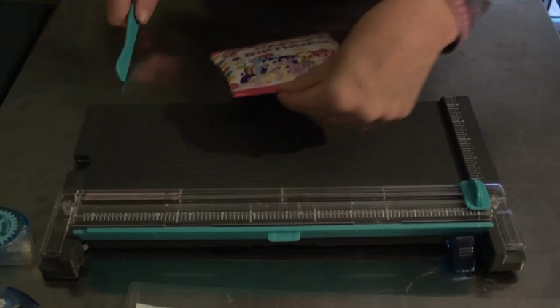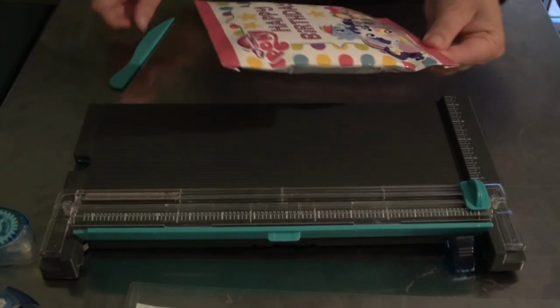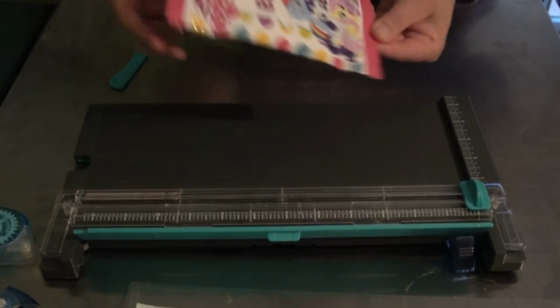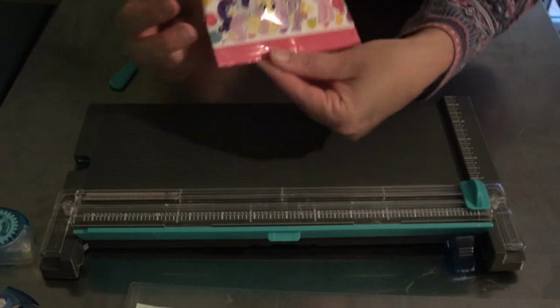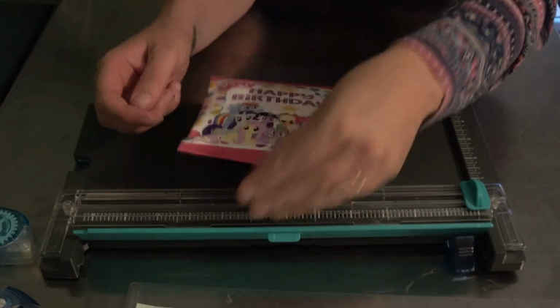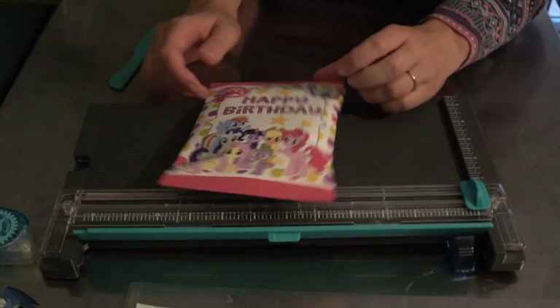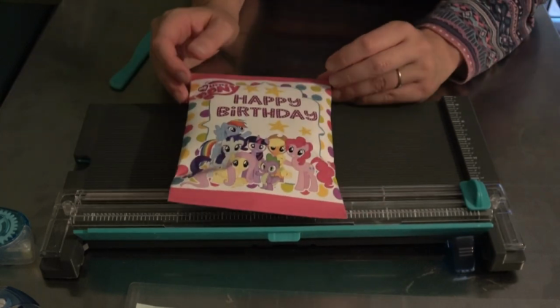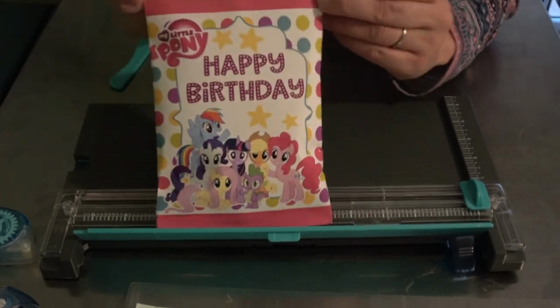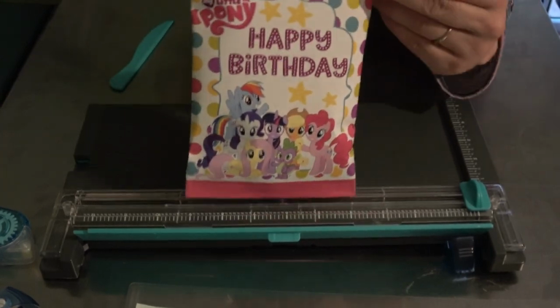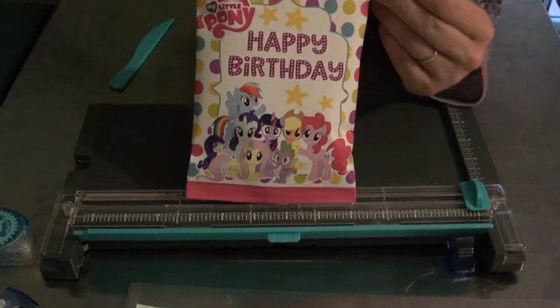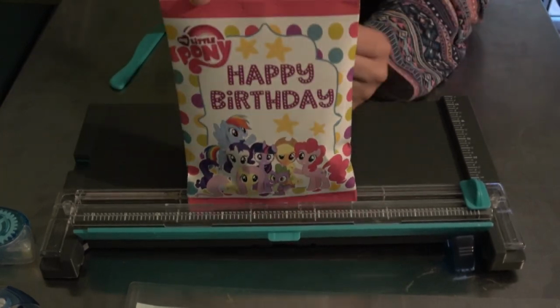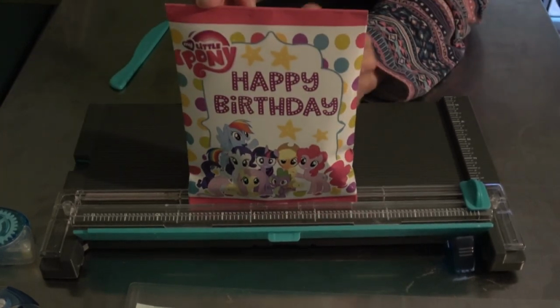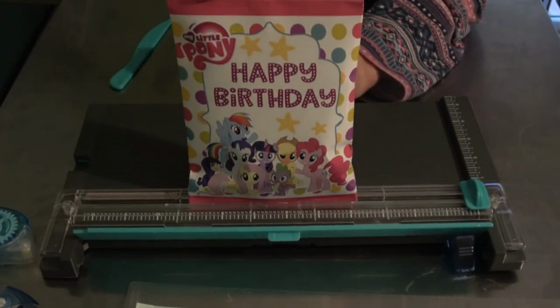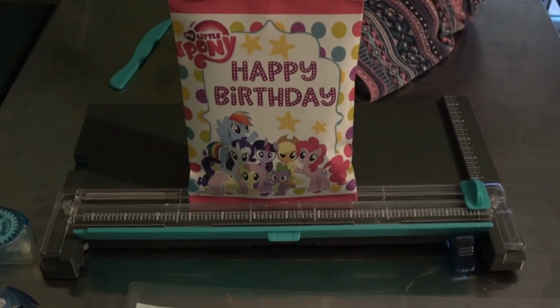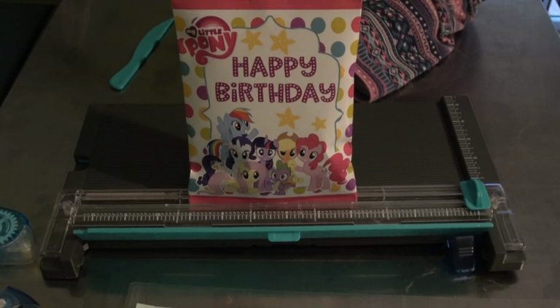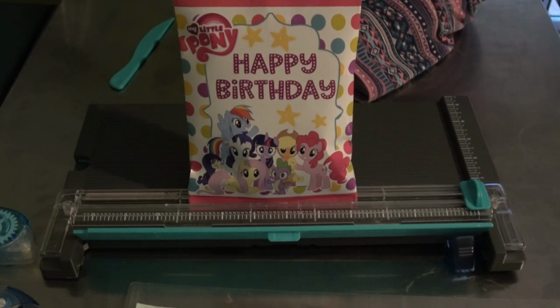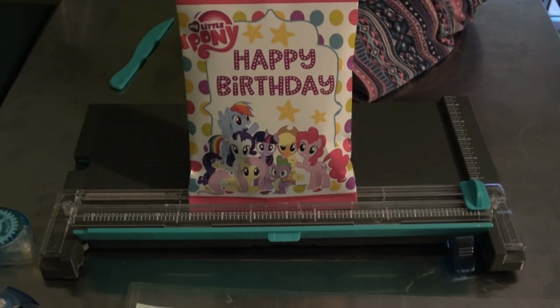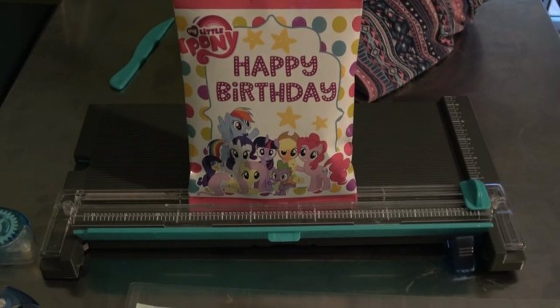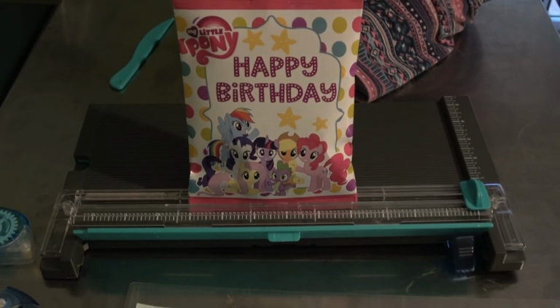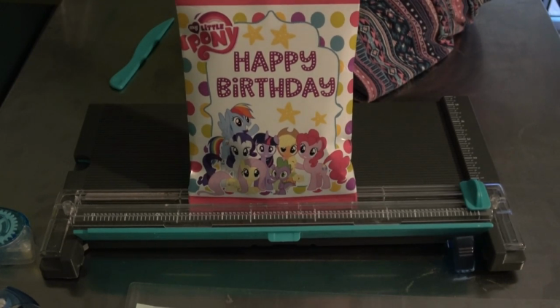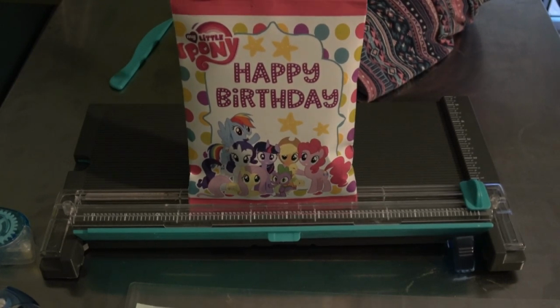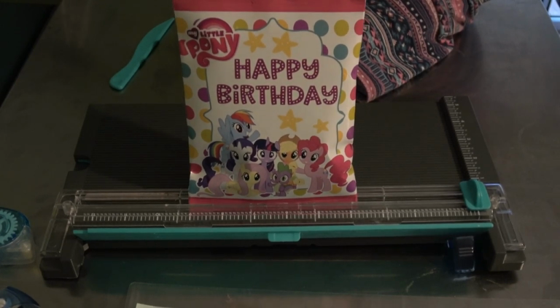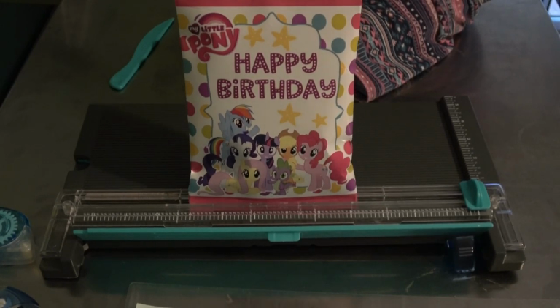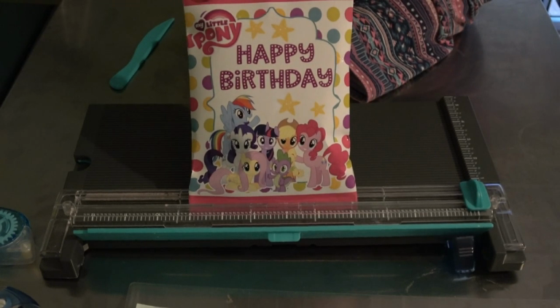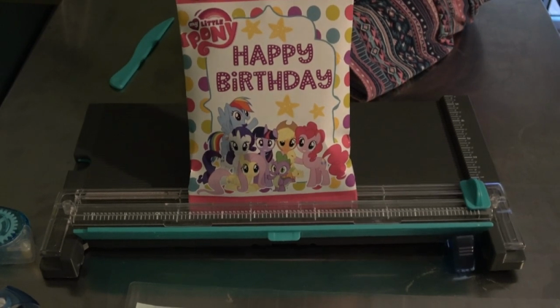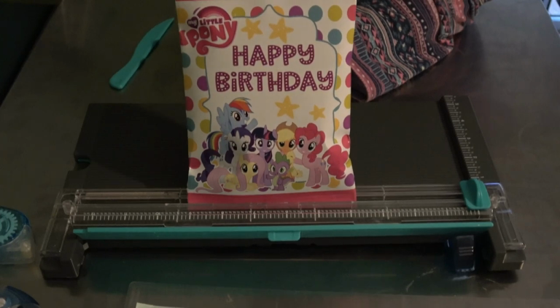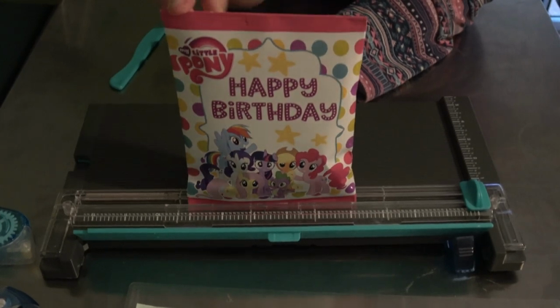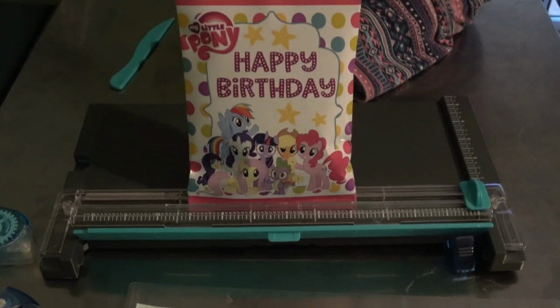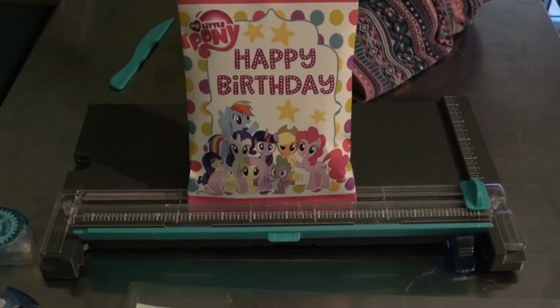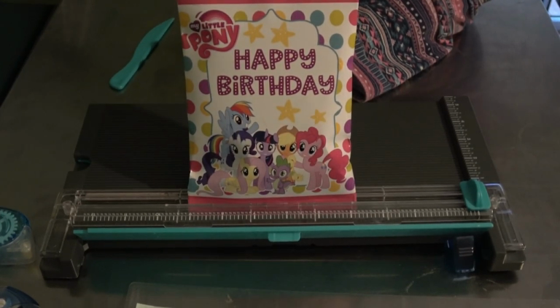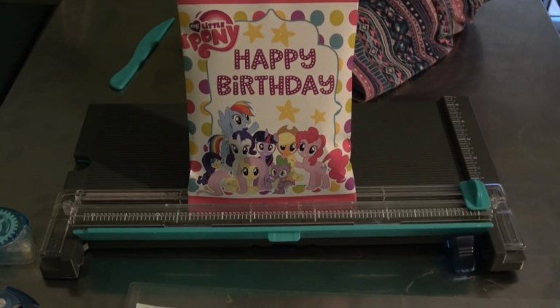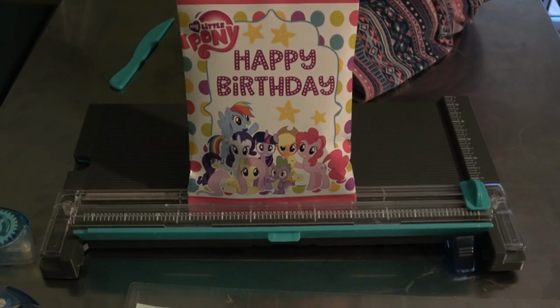And there you have it, guys! That is how you make a My Little Pony chip bag. If you have any questions please let me know. Make sure to subscribe, like, and share this video — I'll see you guys in the next one. Thanks for watching!